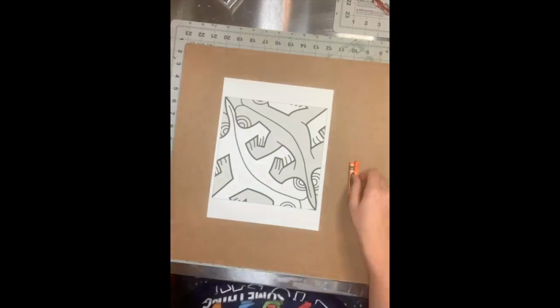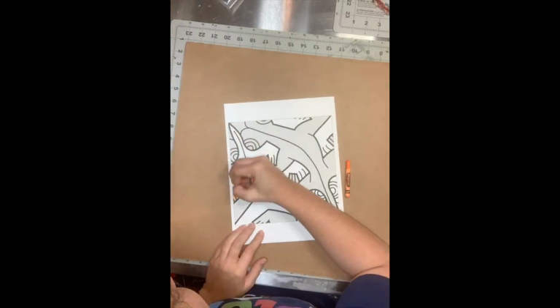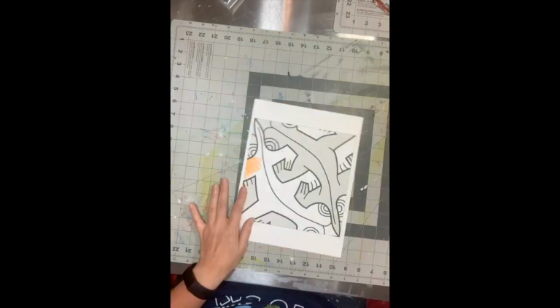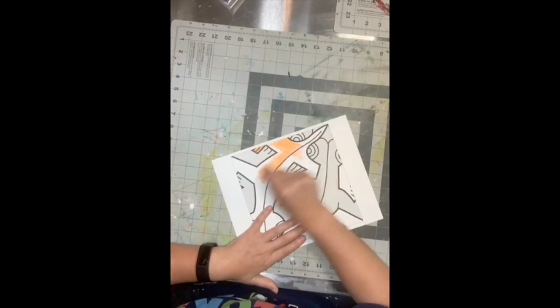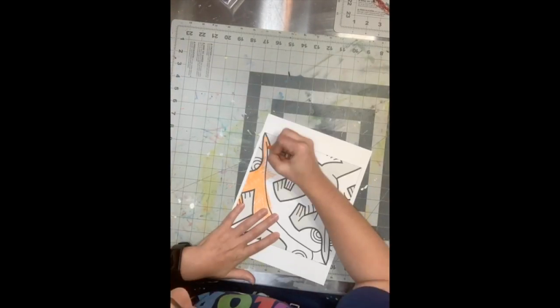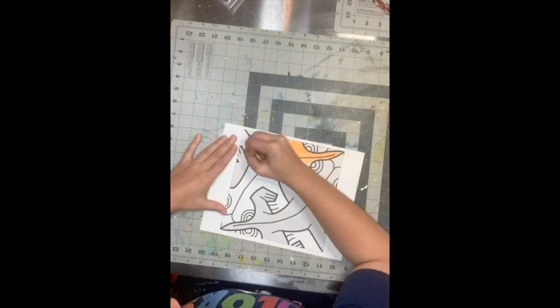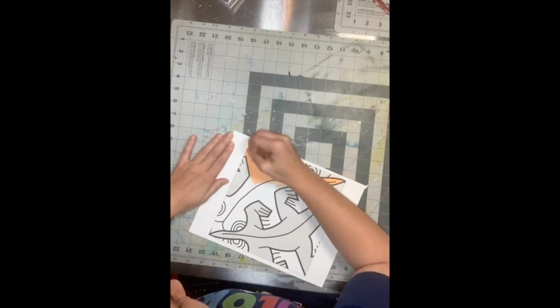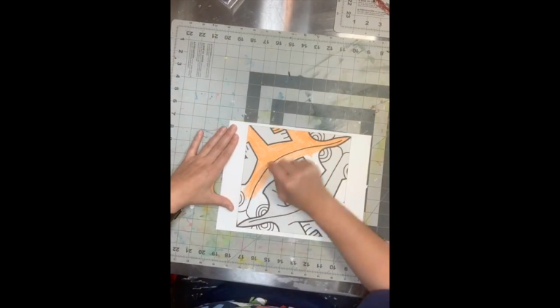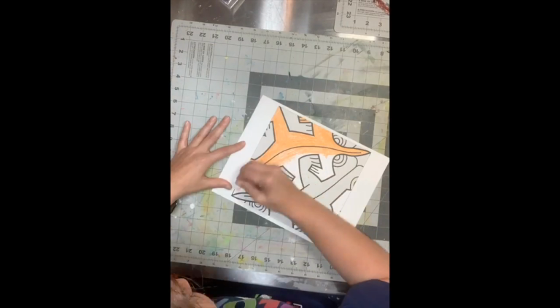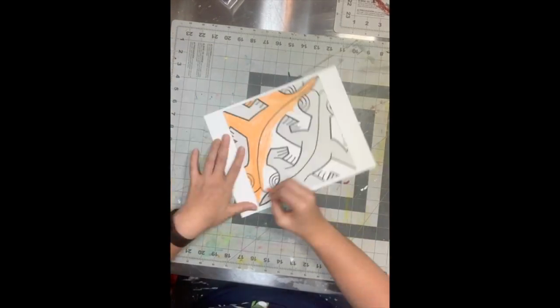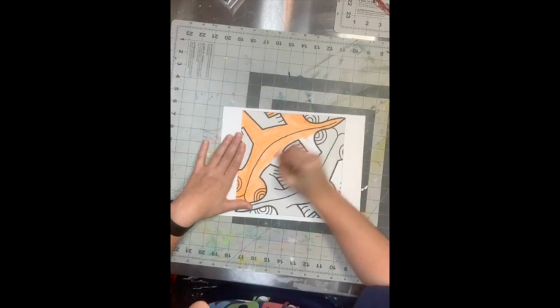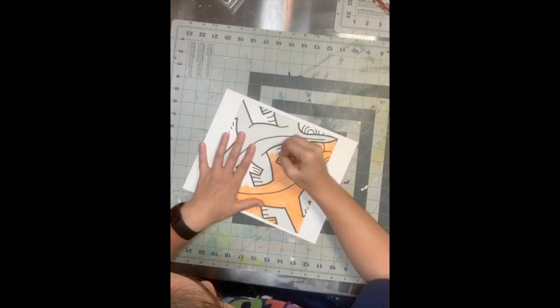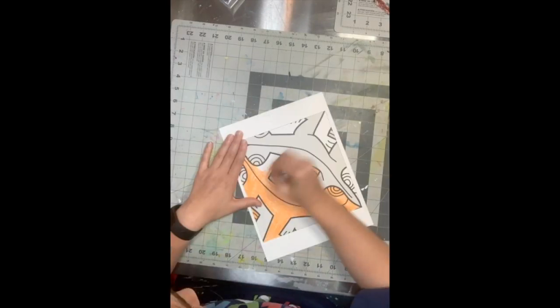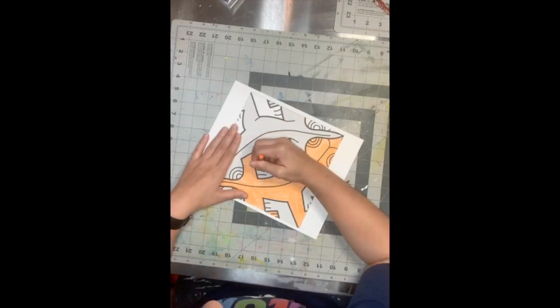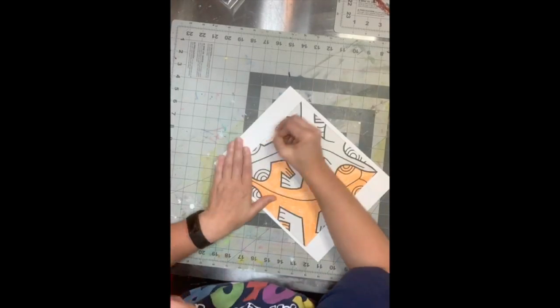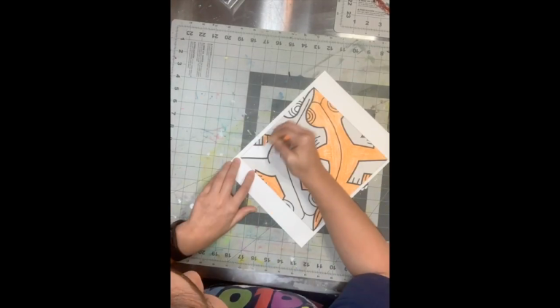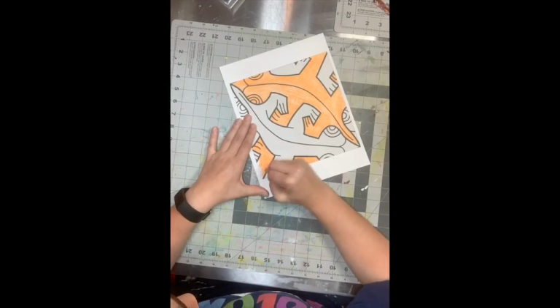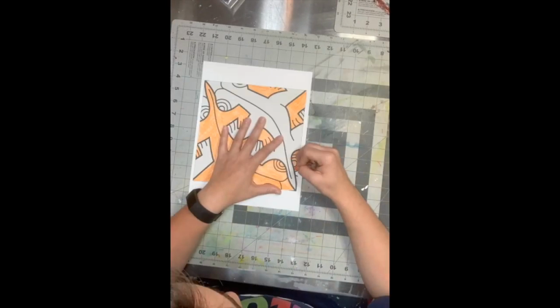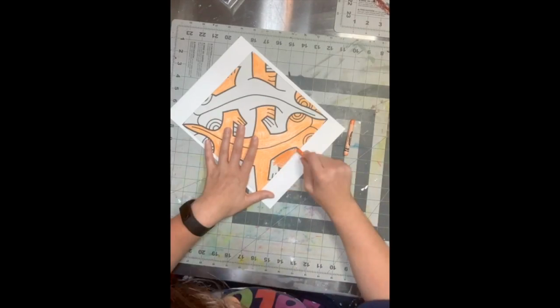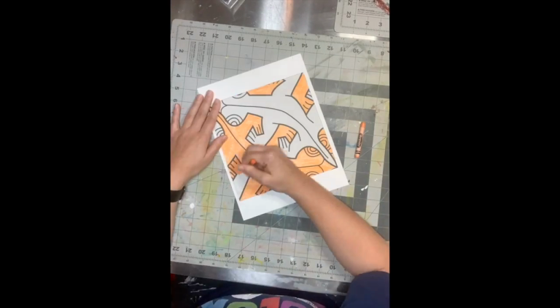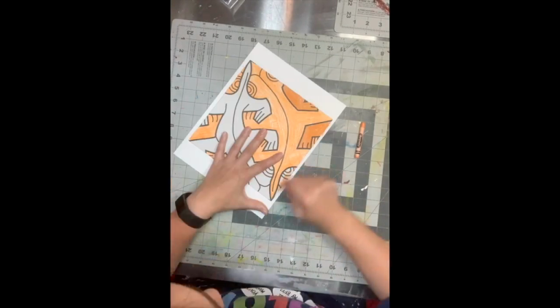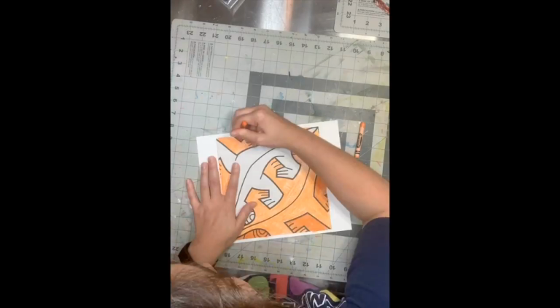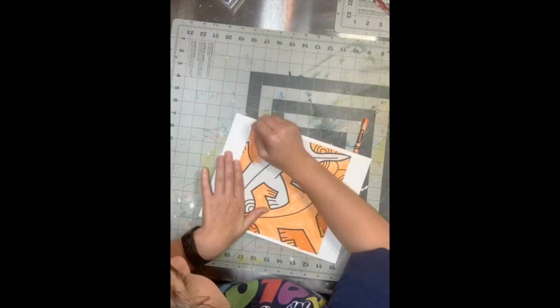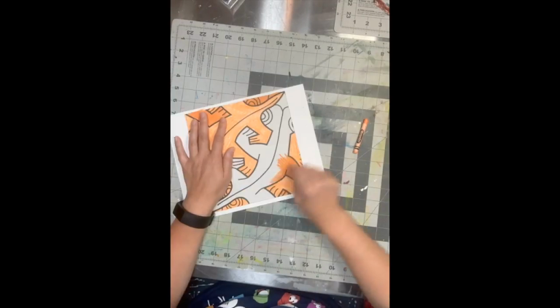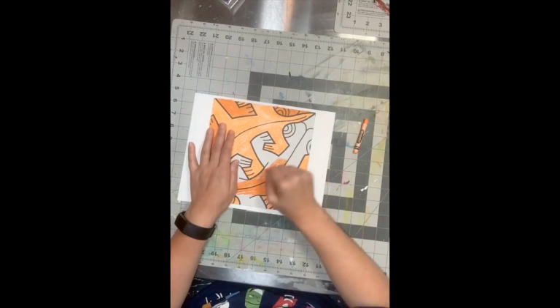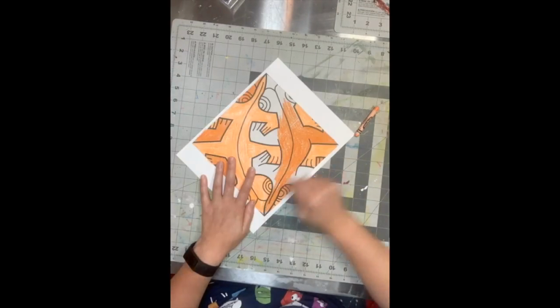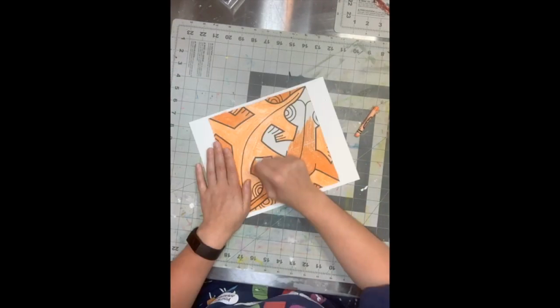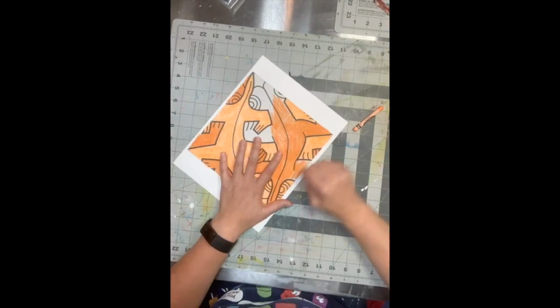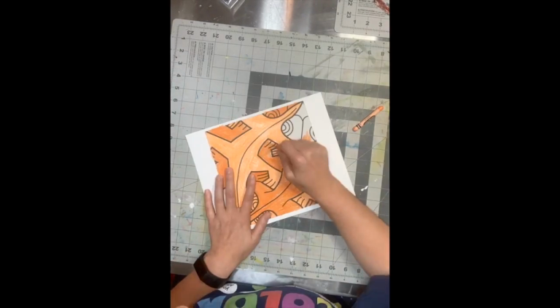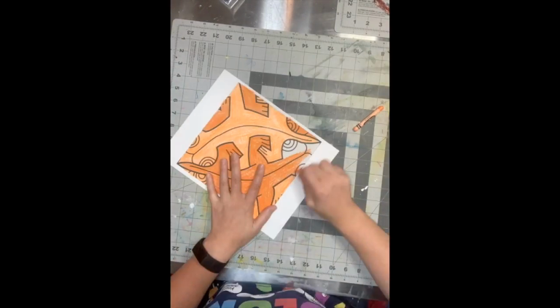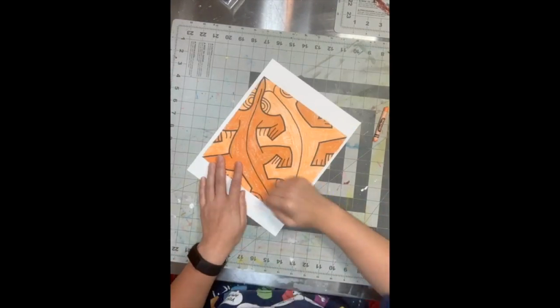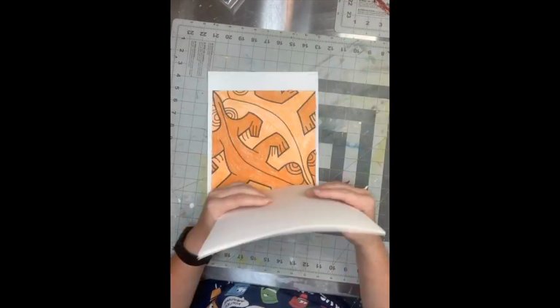I suggest printing out at least four templates to make the artwork pop. You are going to choose two colors — they can be similar or very different. I chose similar colors so that the viewer really has to look for the two different lizards.